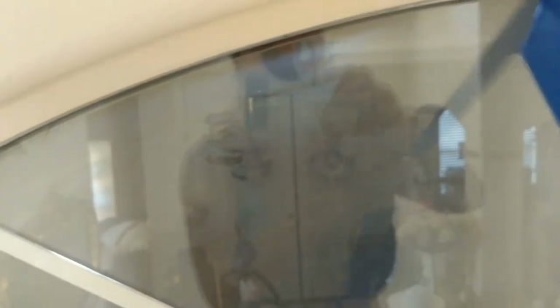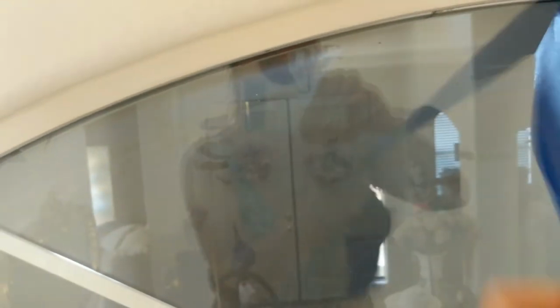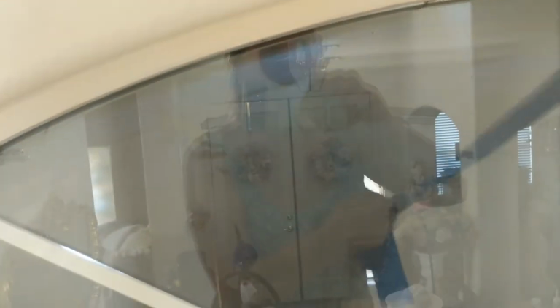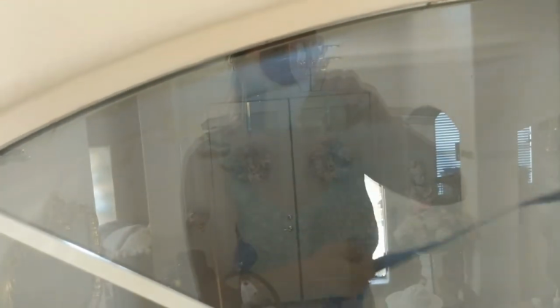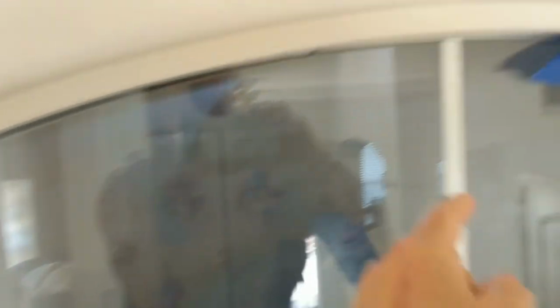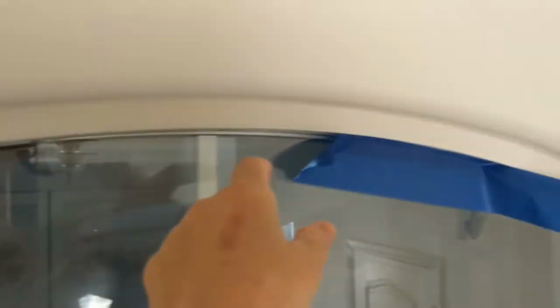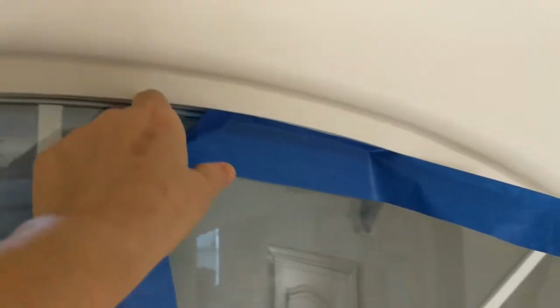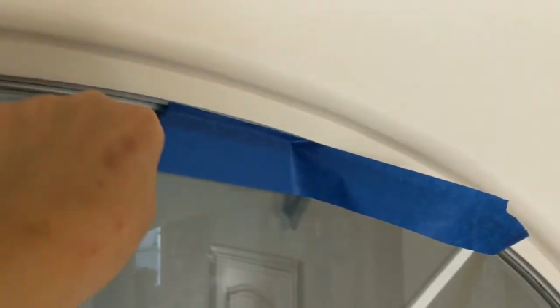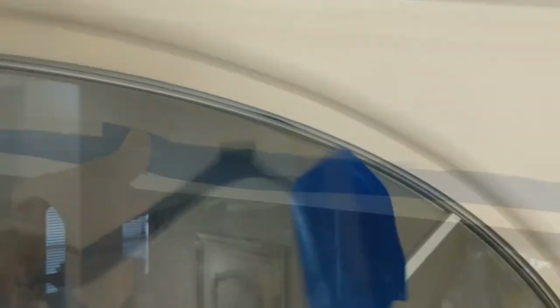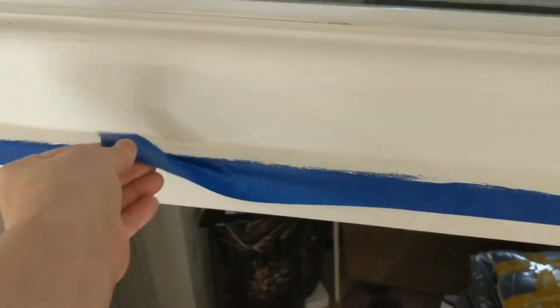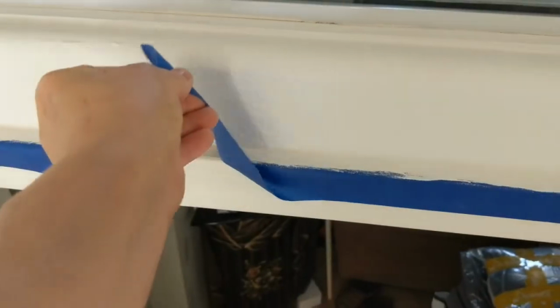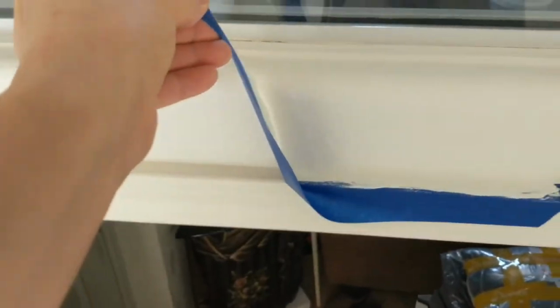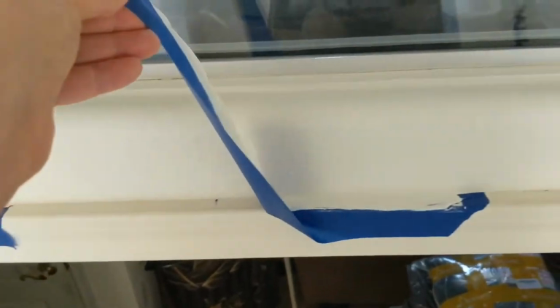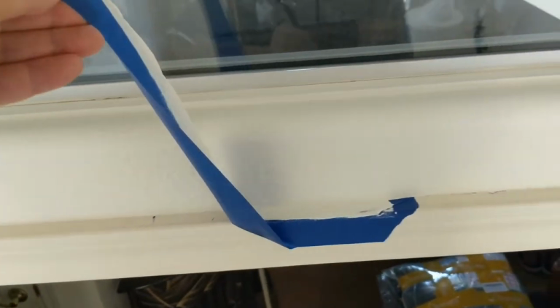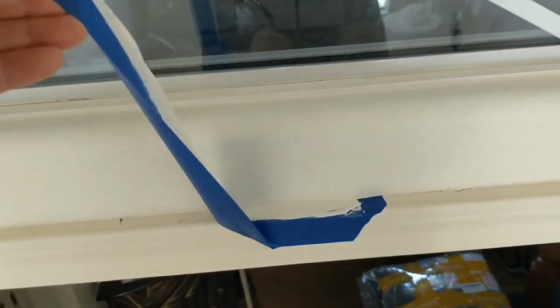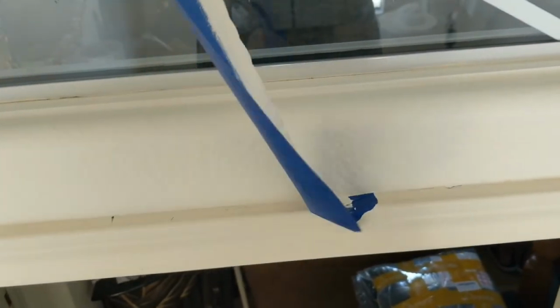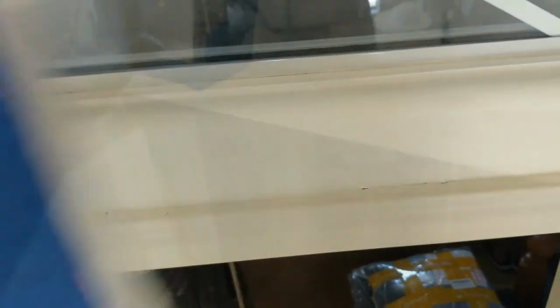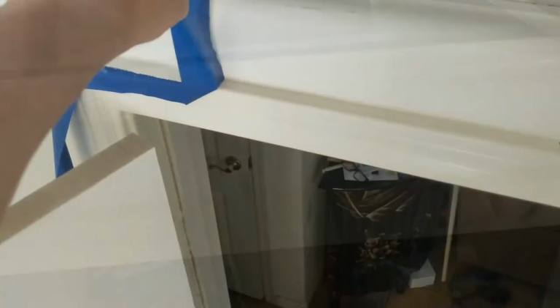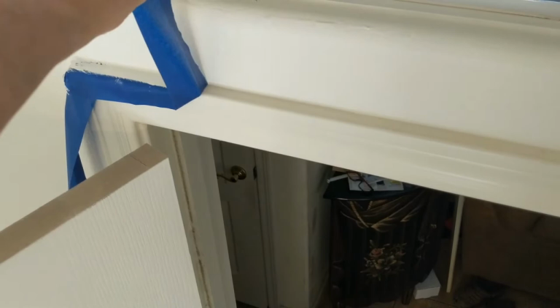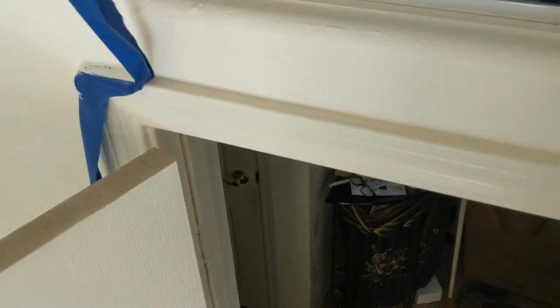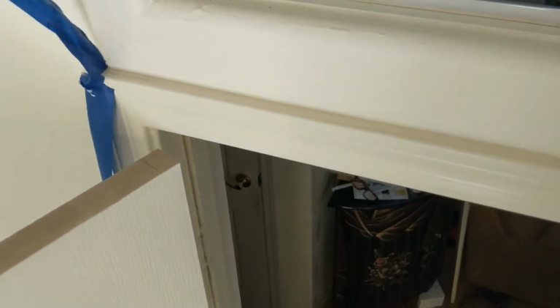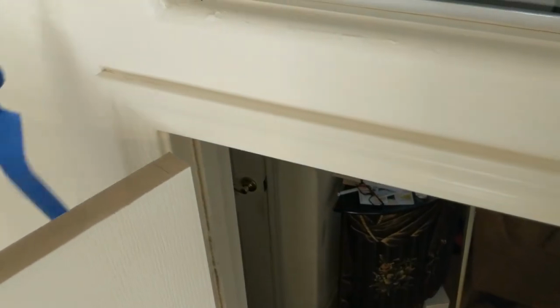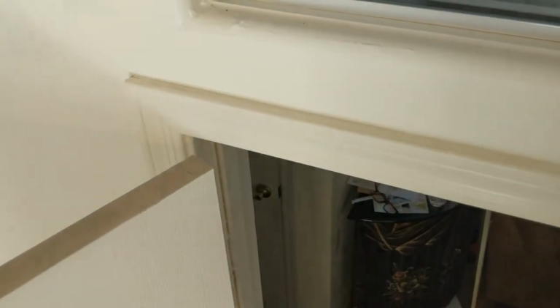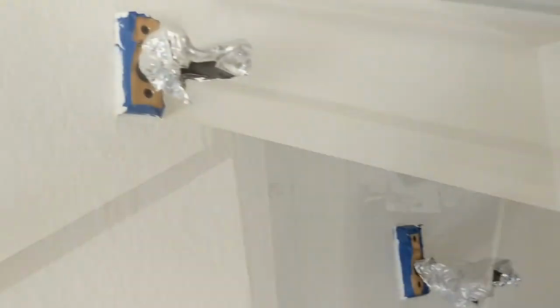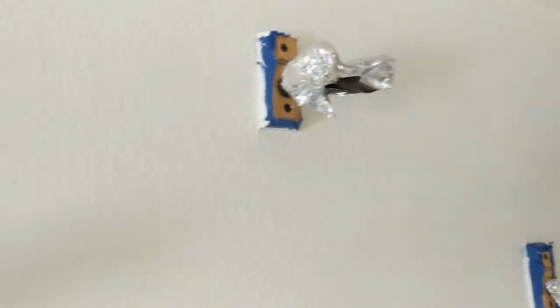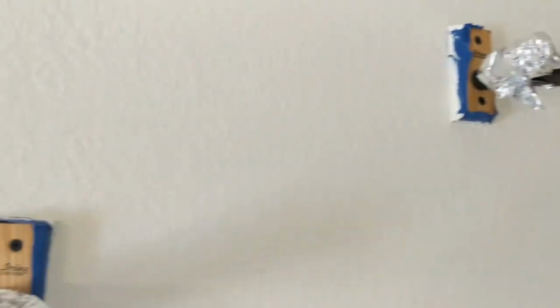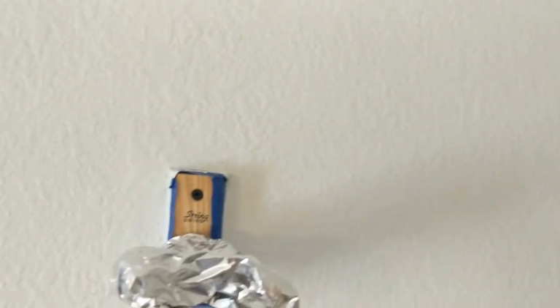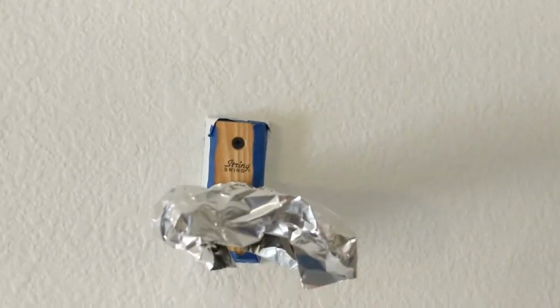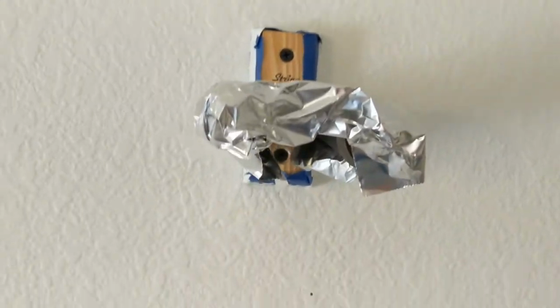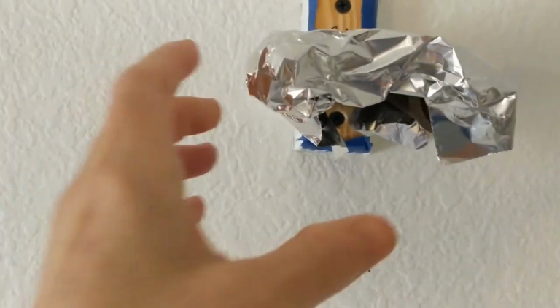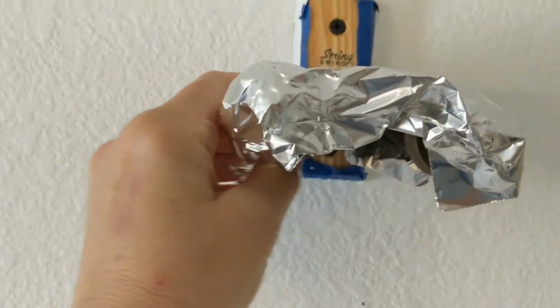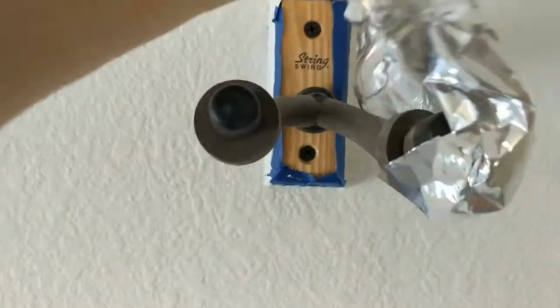For my bucket list, I want to do a parachute jump. Now I'm going to remove the tape and the tinfoil off the guitar hooks.